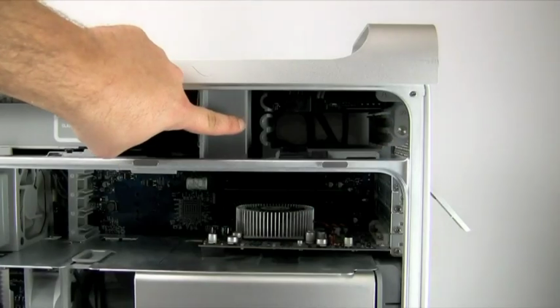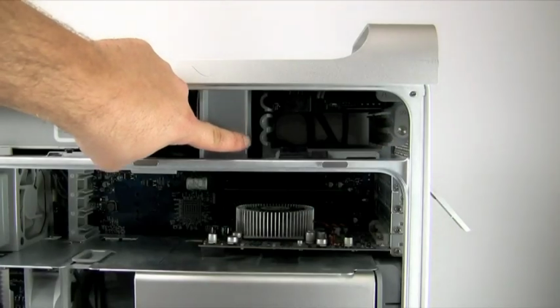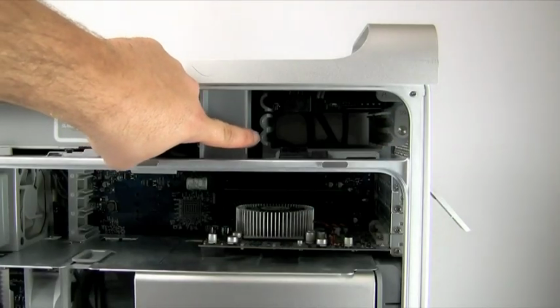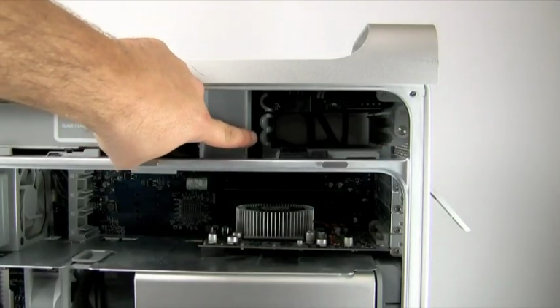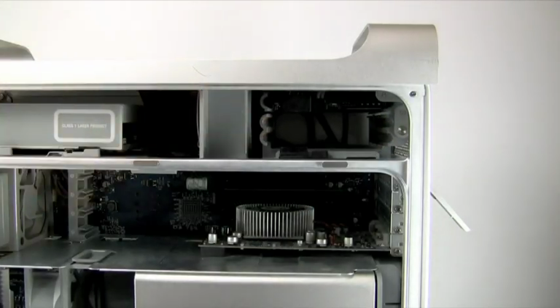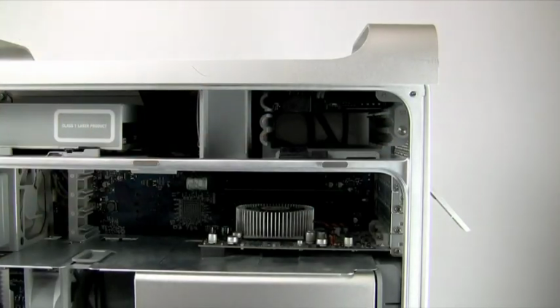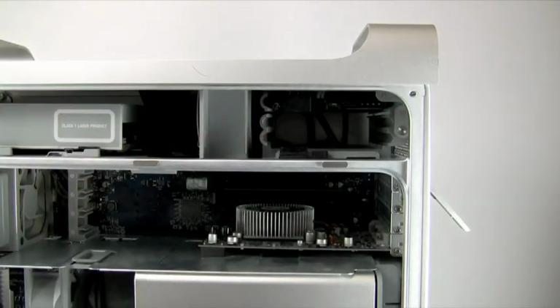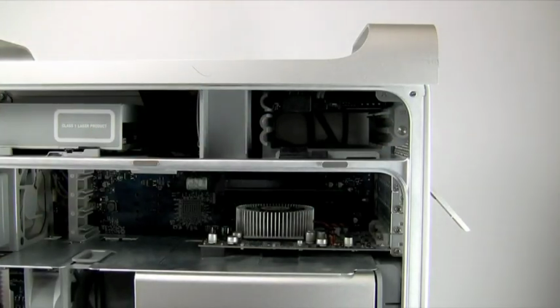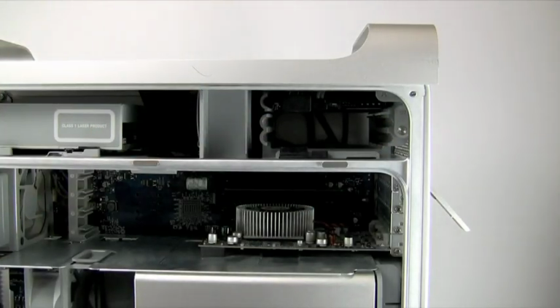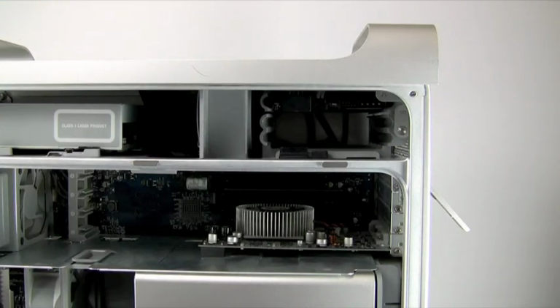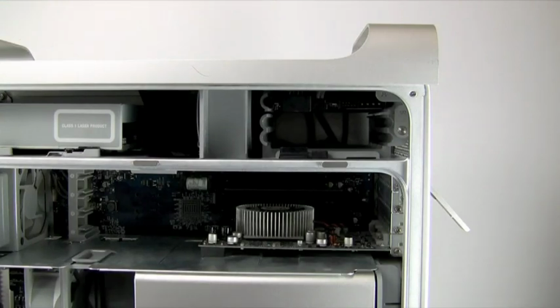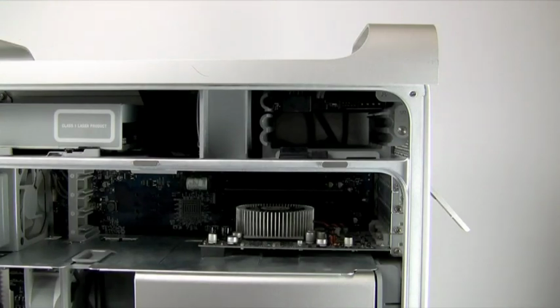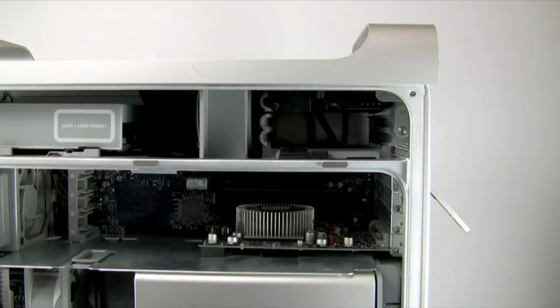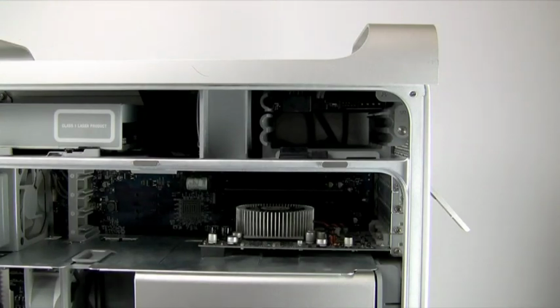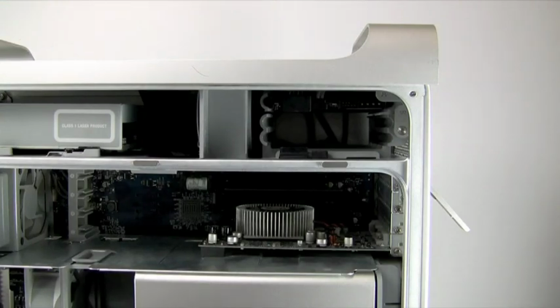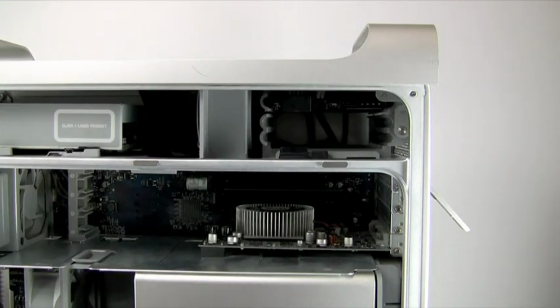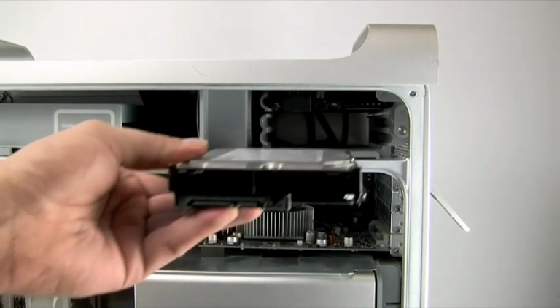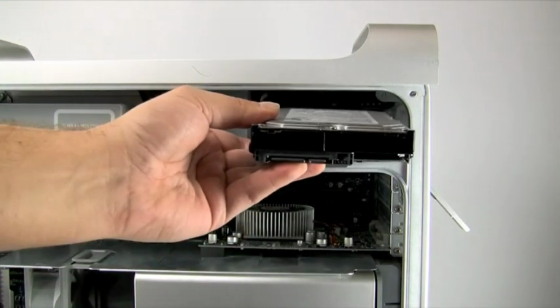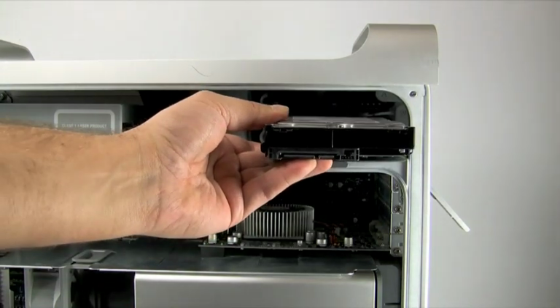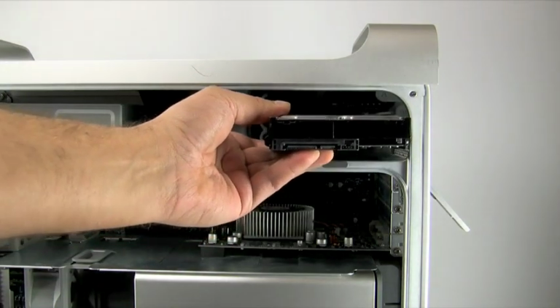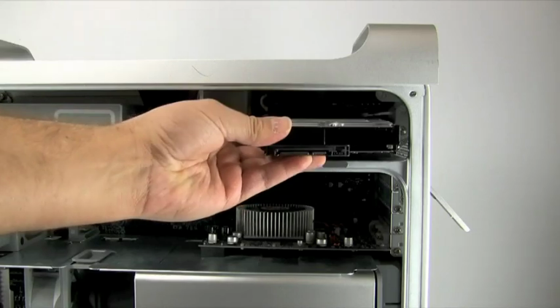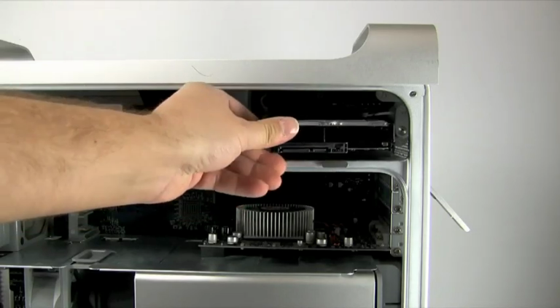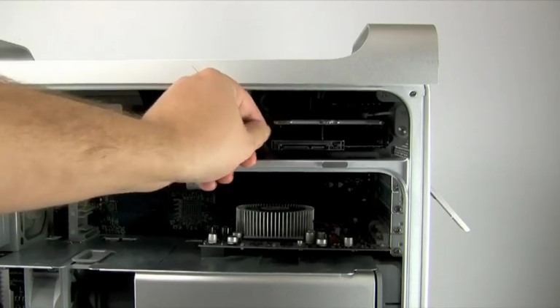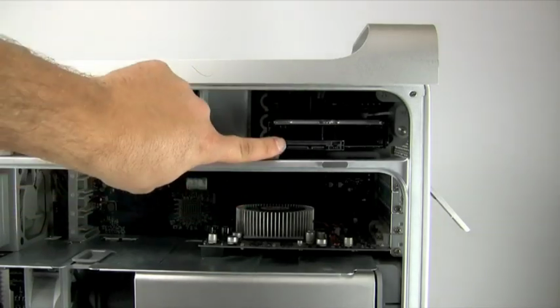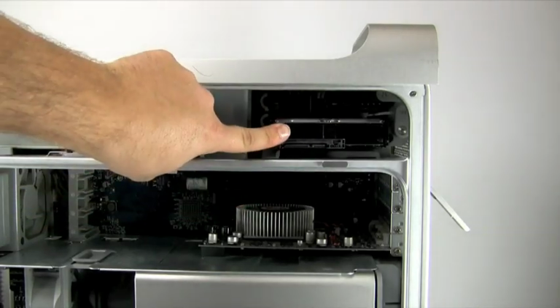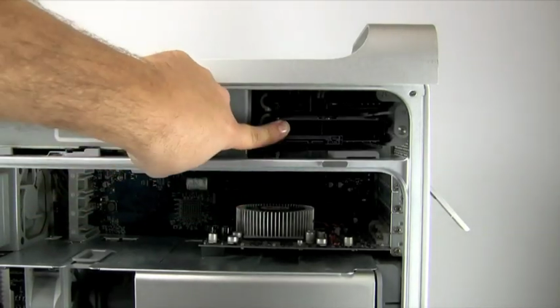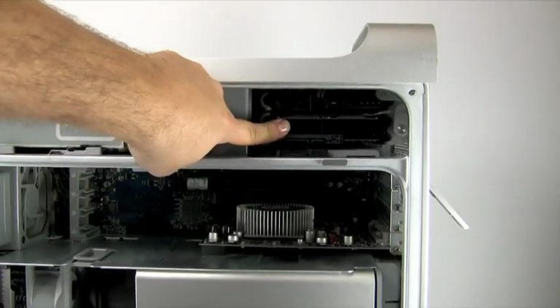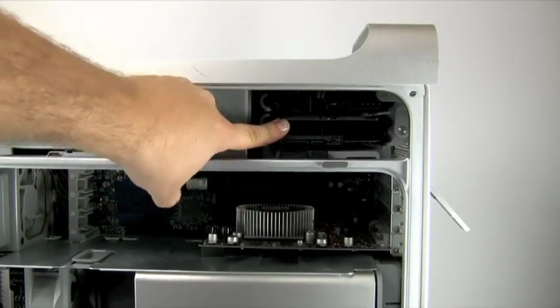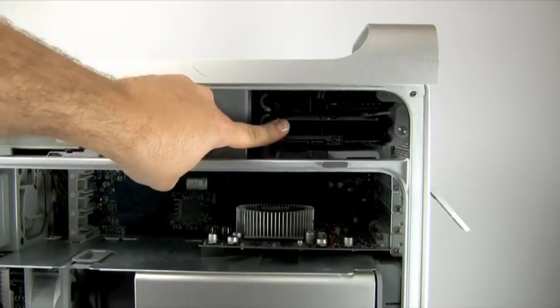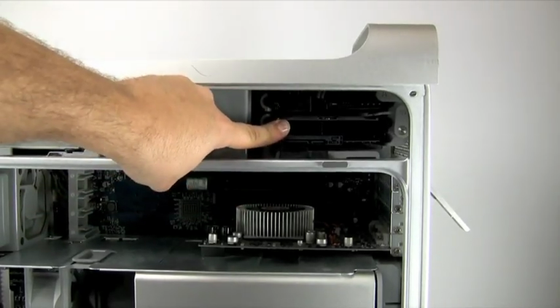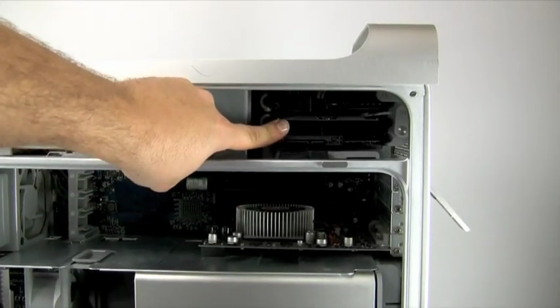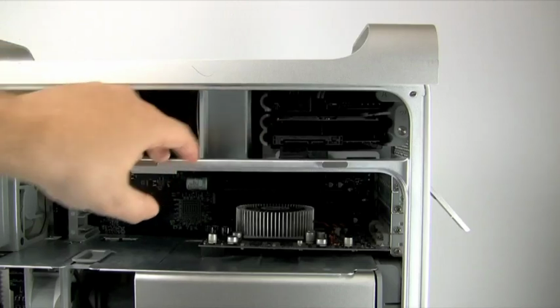There are three sets of tracks in the drive bay. The top two are for the existing drive. The bottom slide is where the second drive will sit. Simply slide the drive all the way into the bottom set of guides so that the connections on the drive are towards the left and facing you.